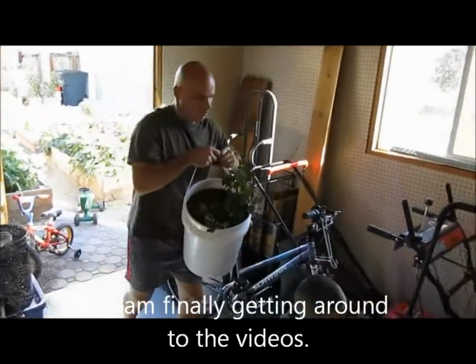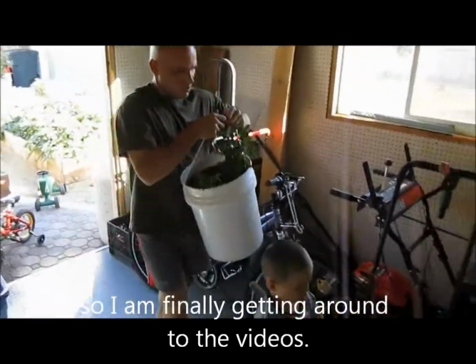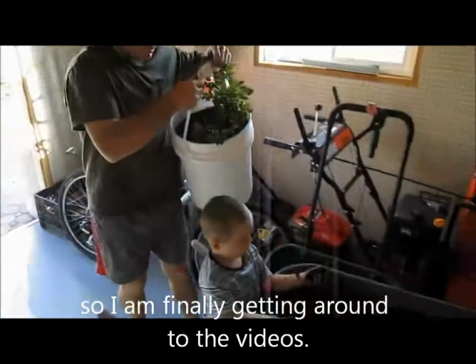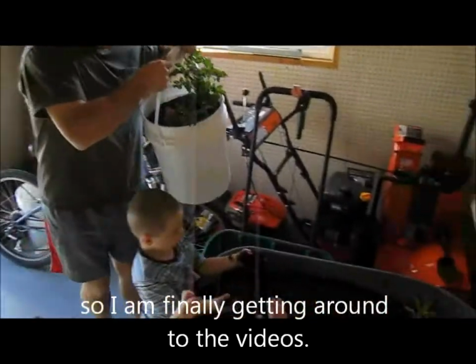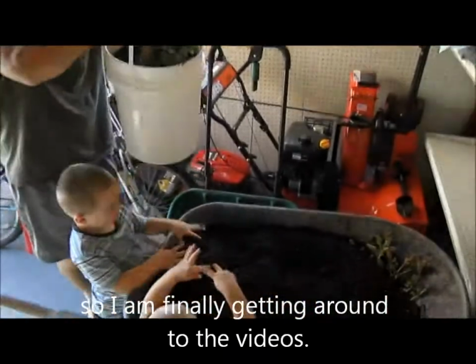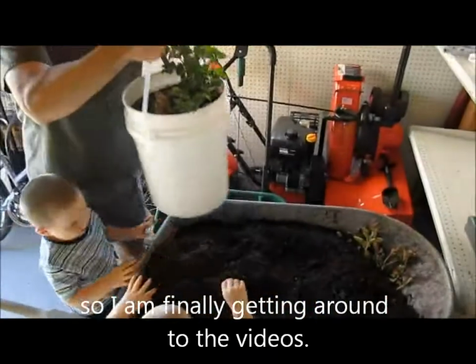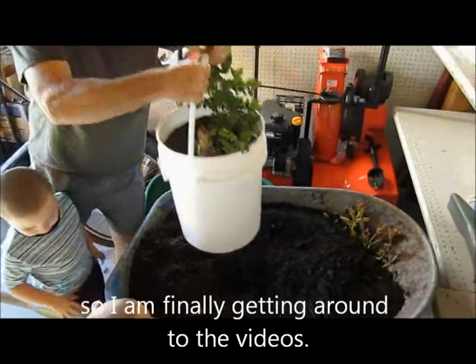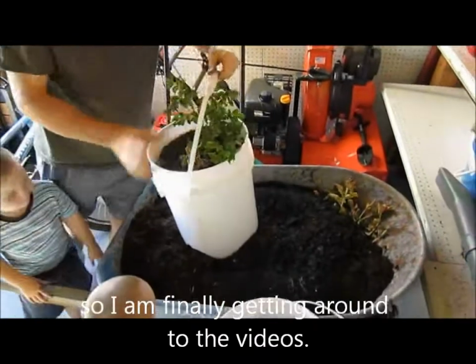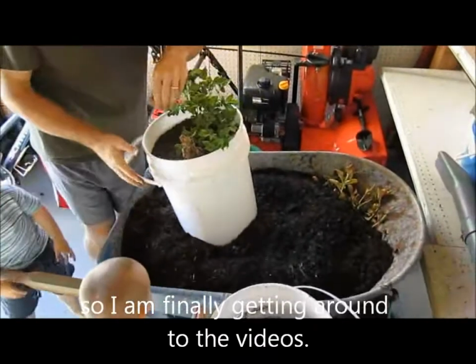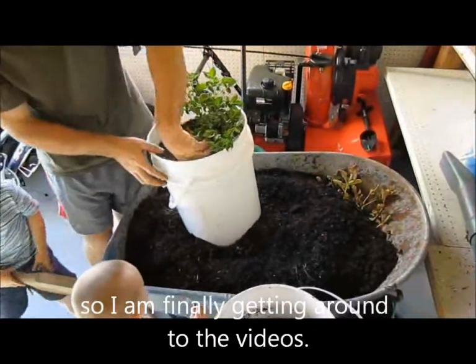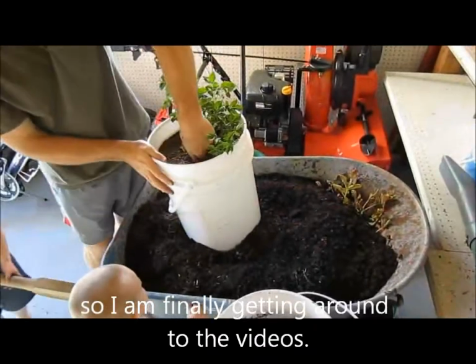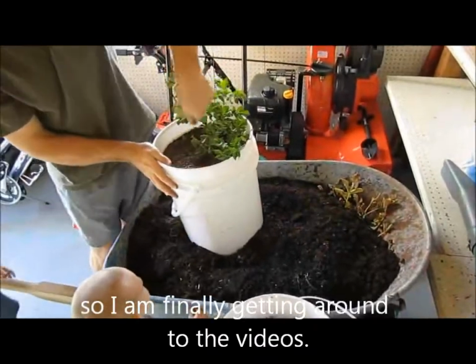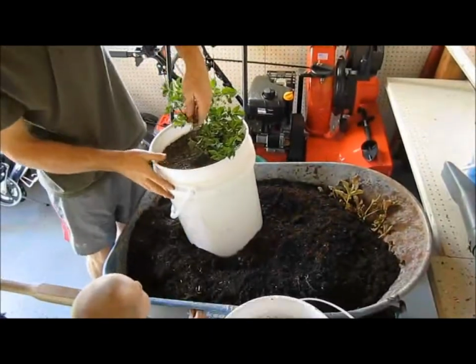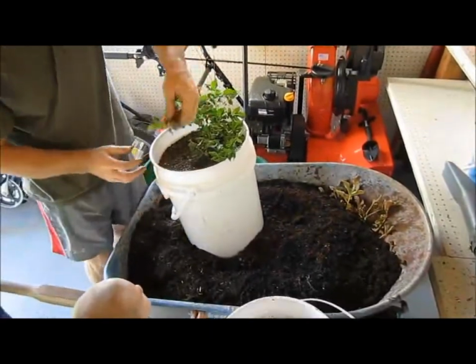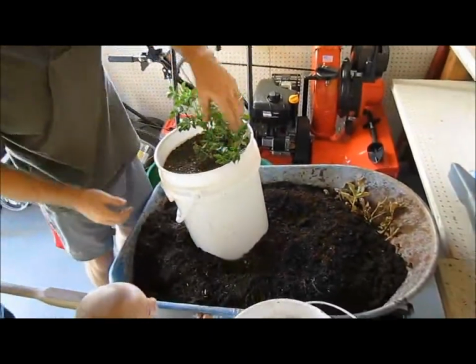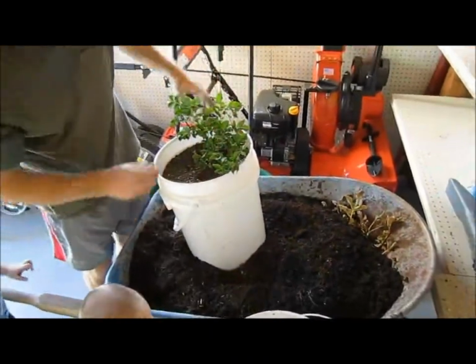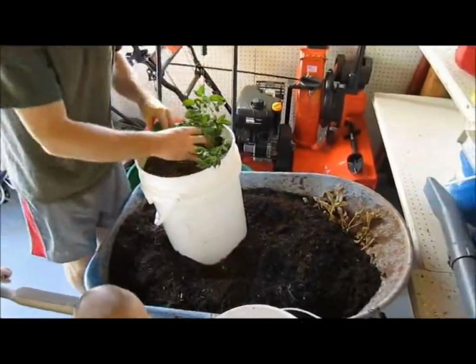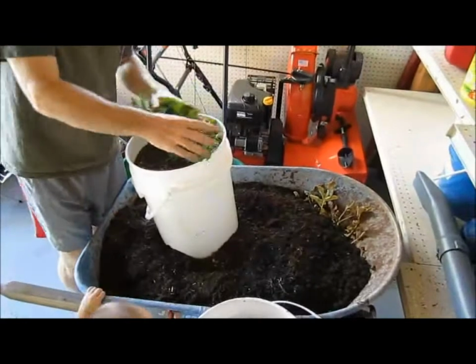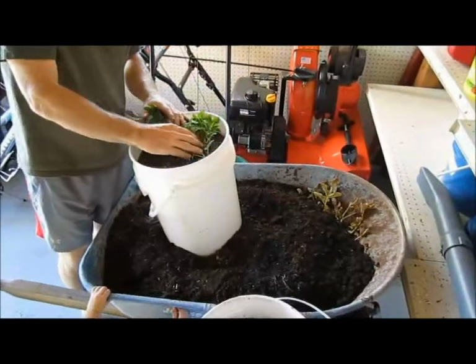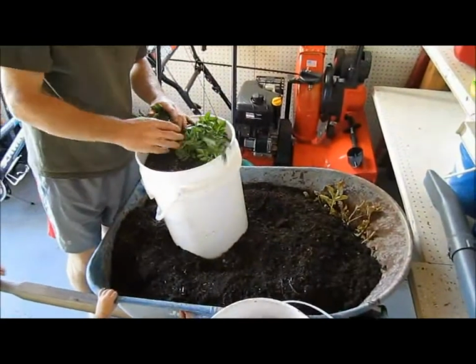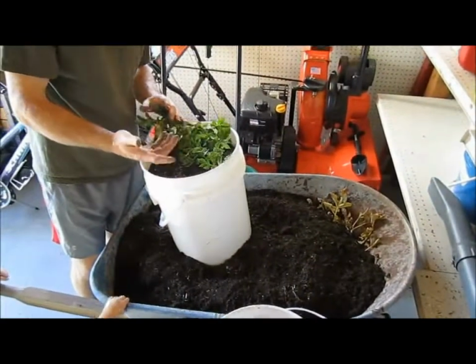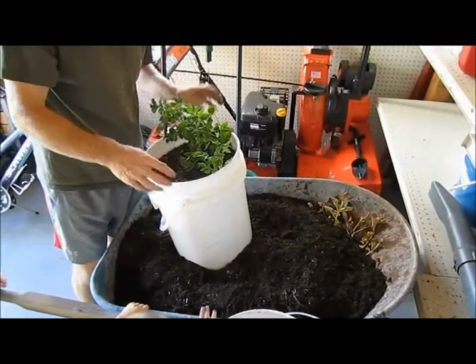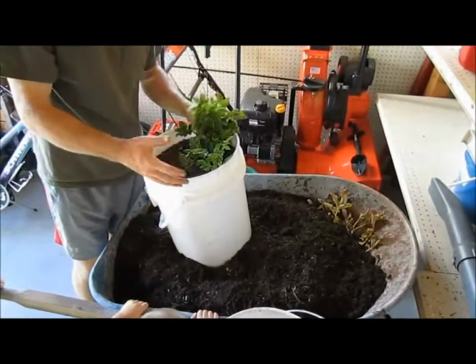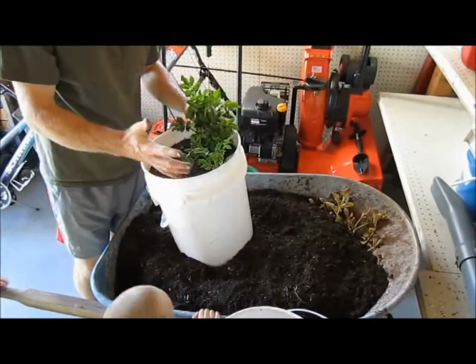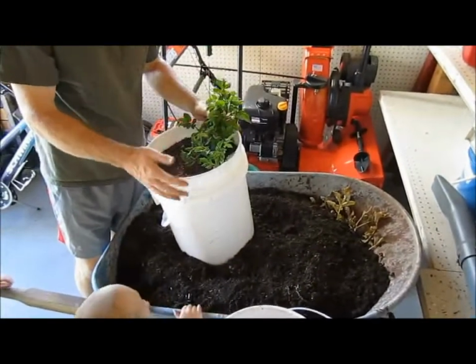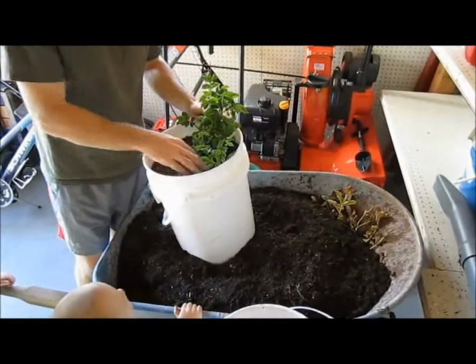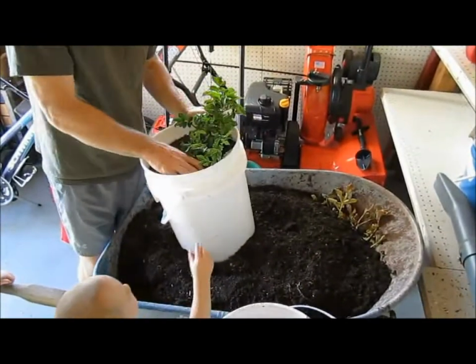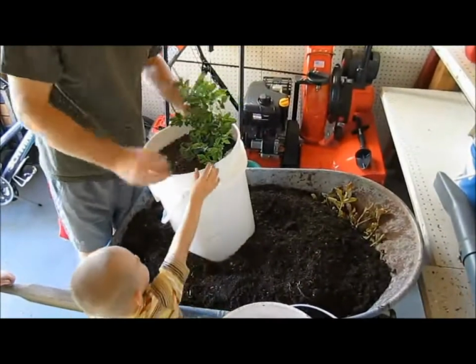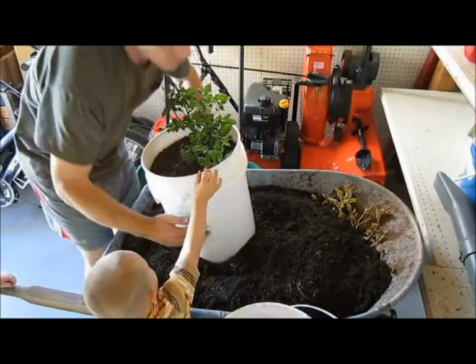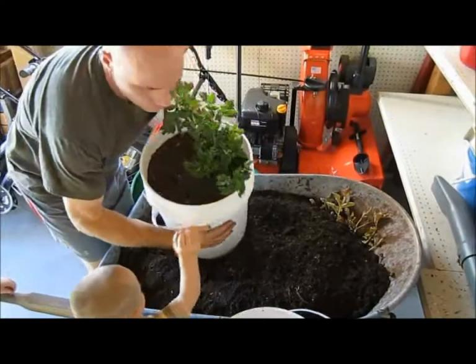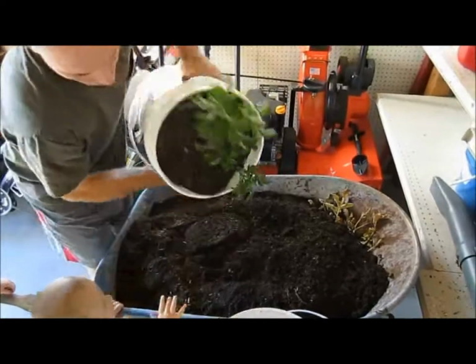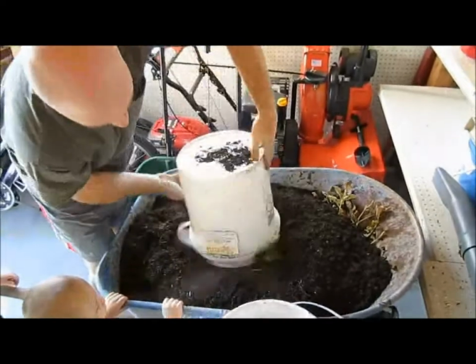So, Noah, watch out buddy. I'm going to pull this one out to see if there's anything attached to it. I'm doing these because I'm sick of watering them, so I'm done with them. But I want to at least see what's in them.